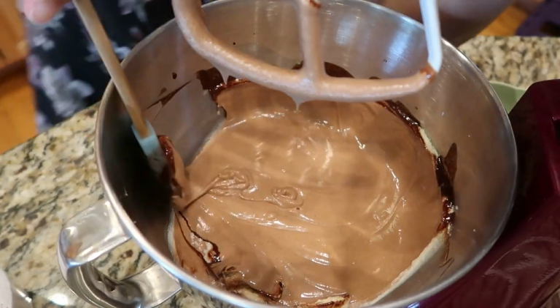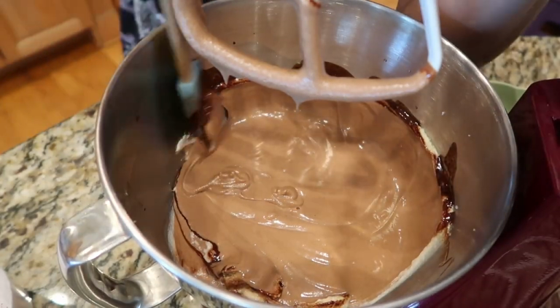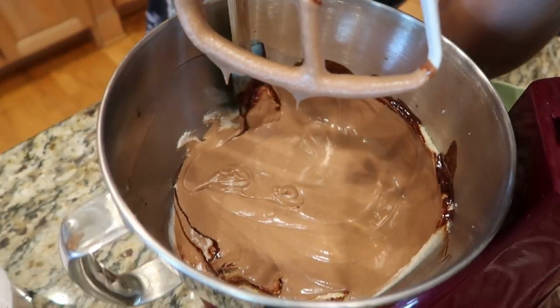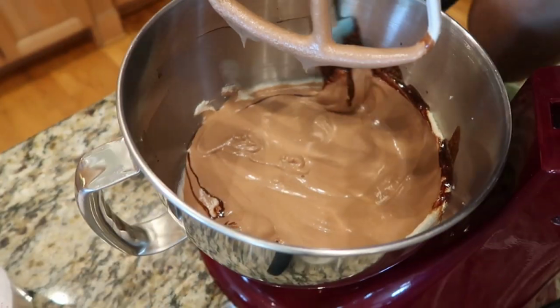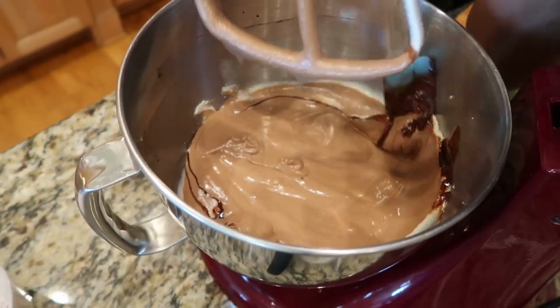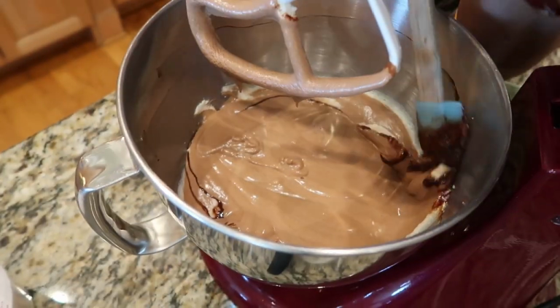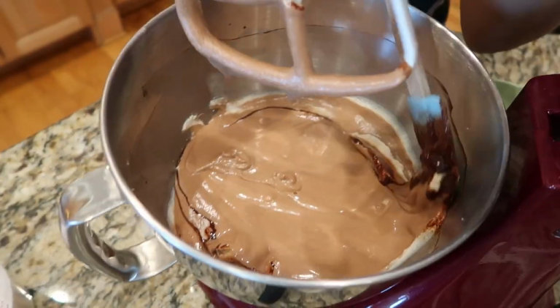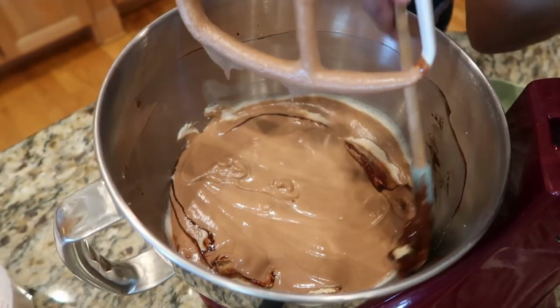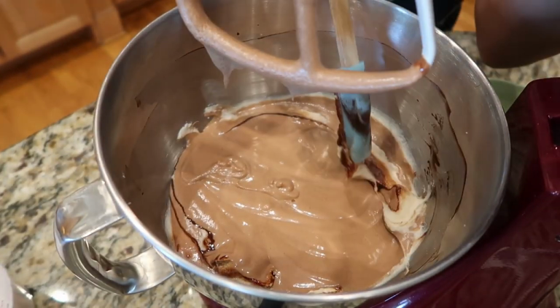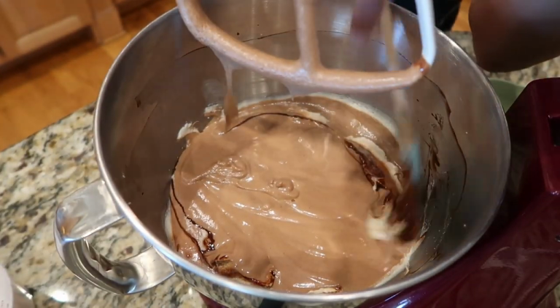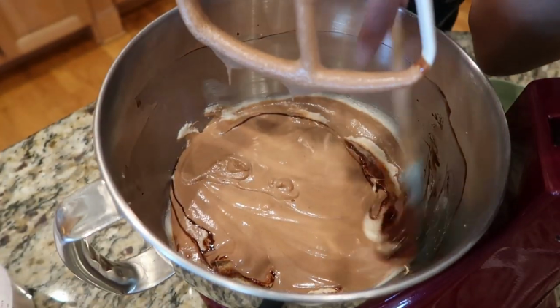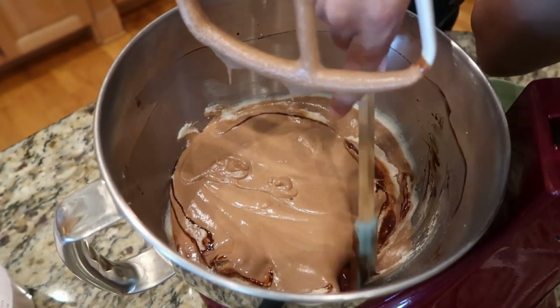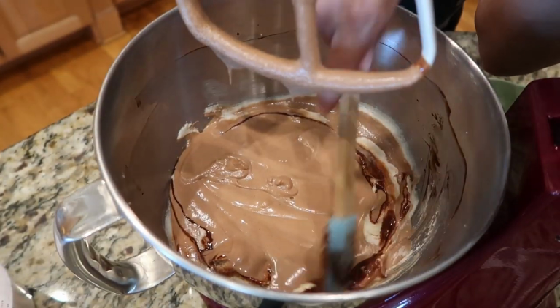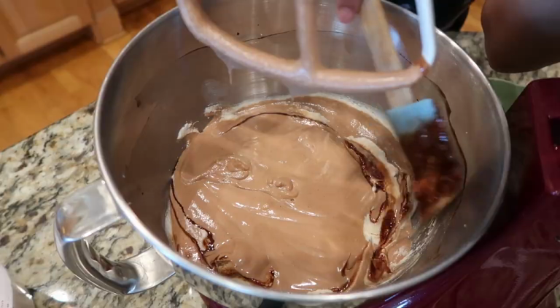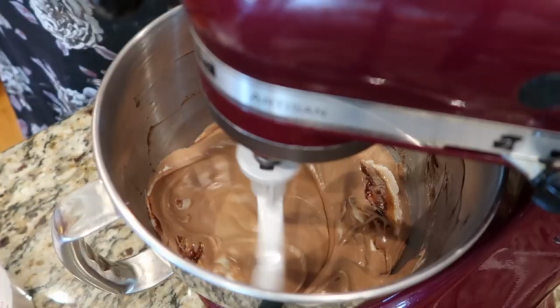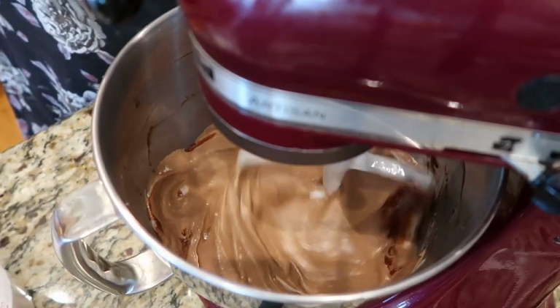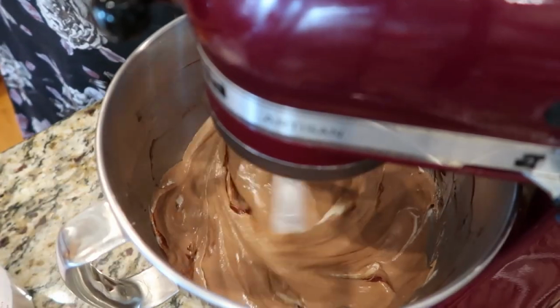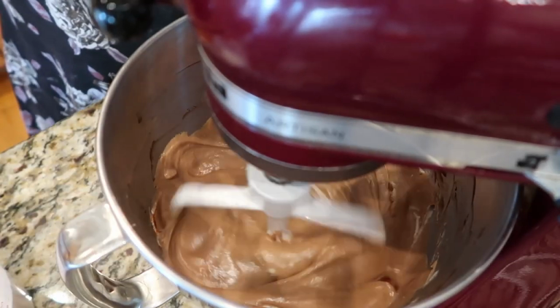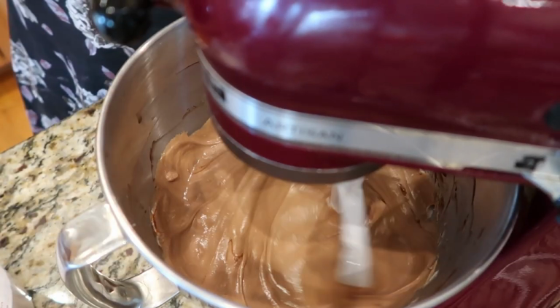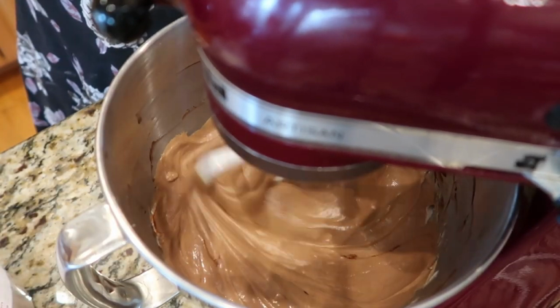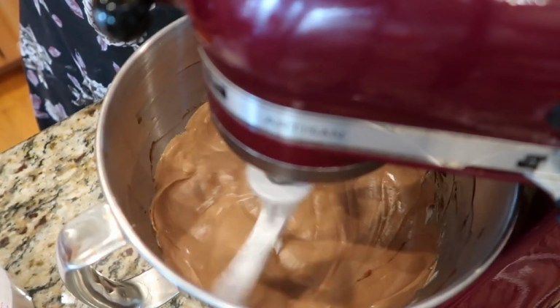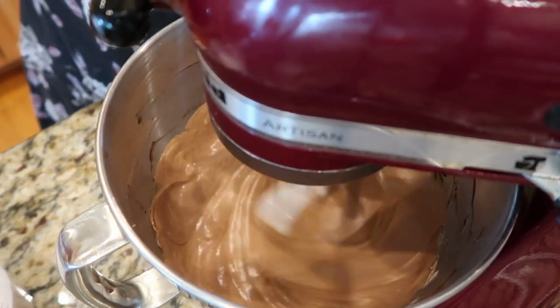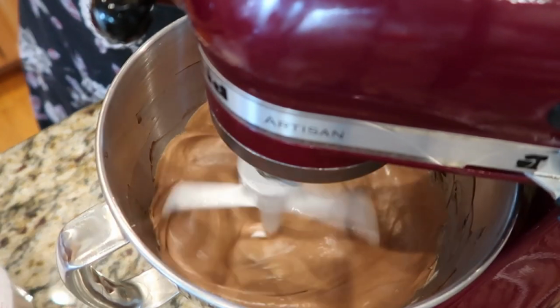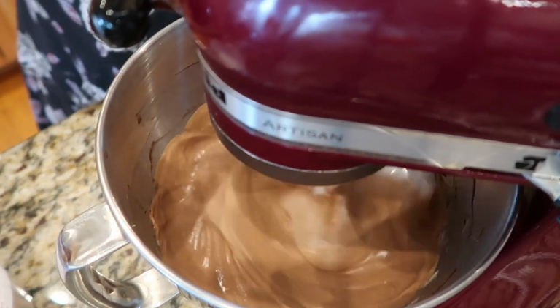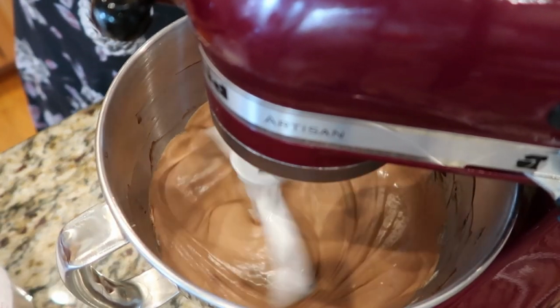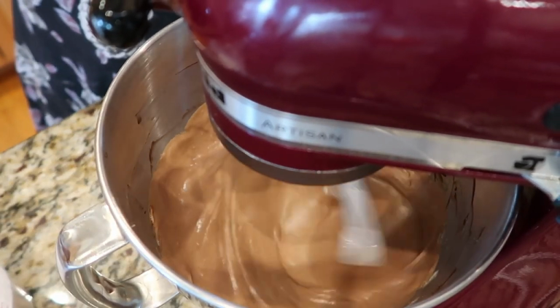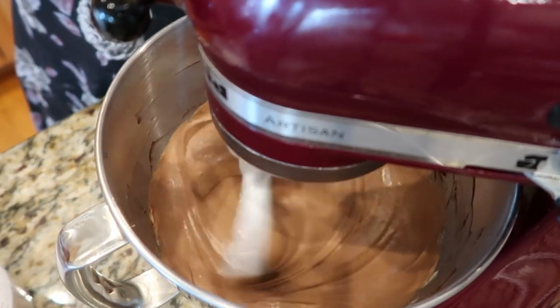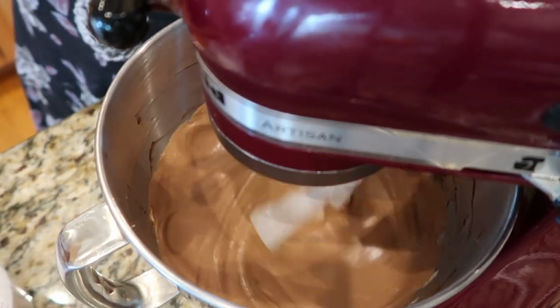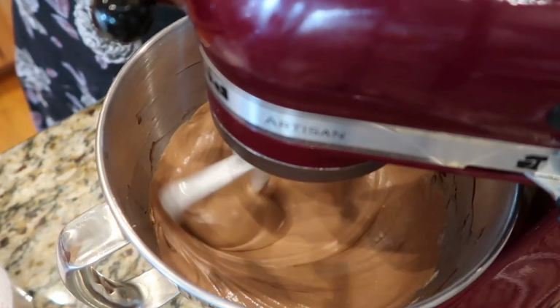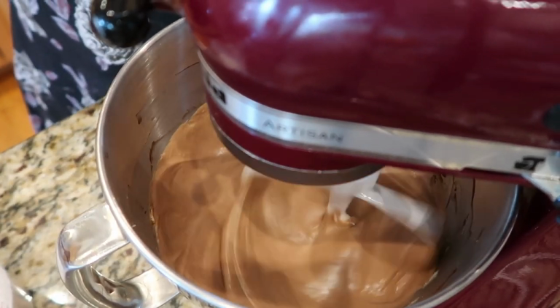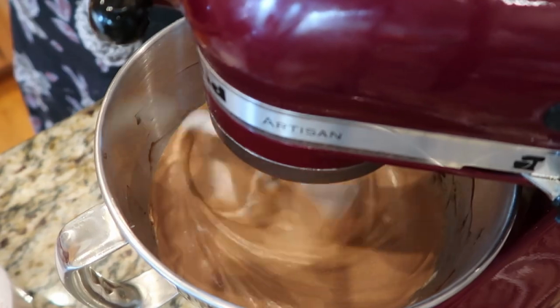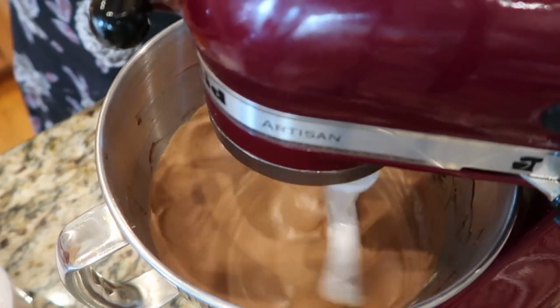Then we're going to scrape down our sides — do not forget to scrape down your sides, because for some reason our ingredients like to stick to the bowl. Scrape down those sides and continue to mix.